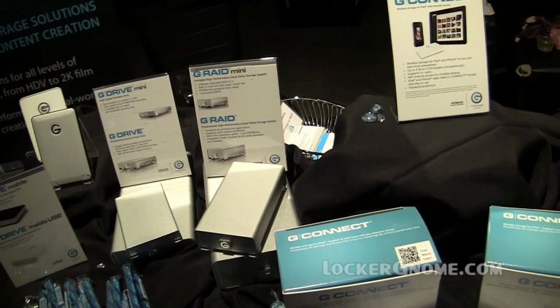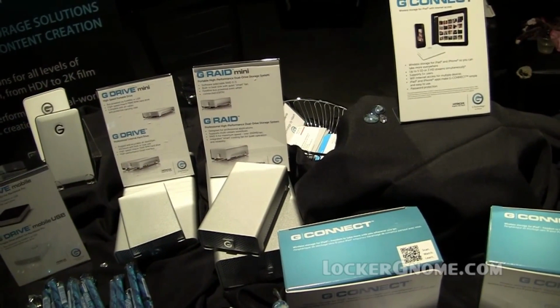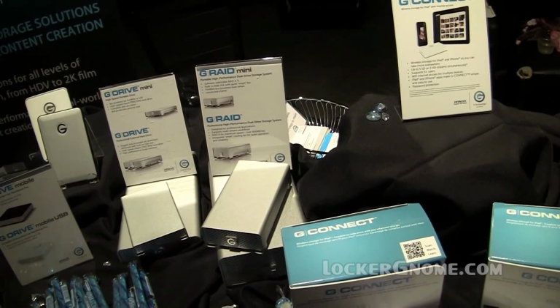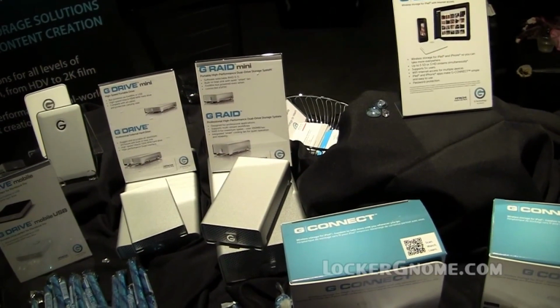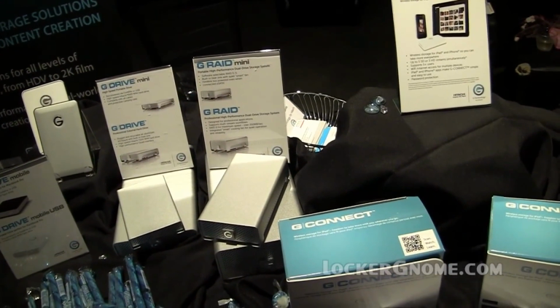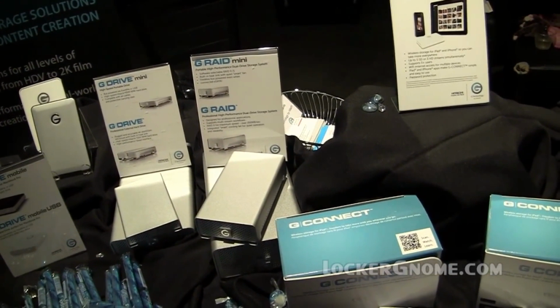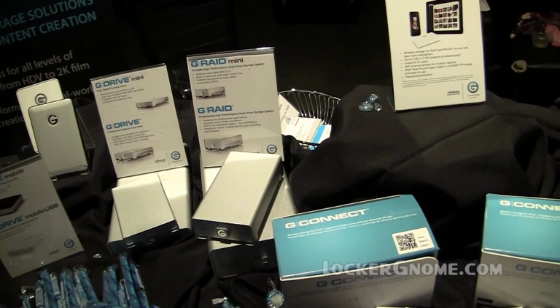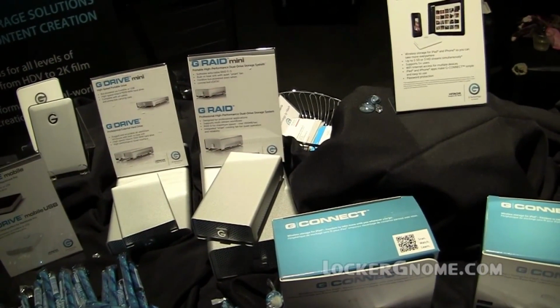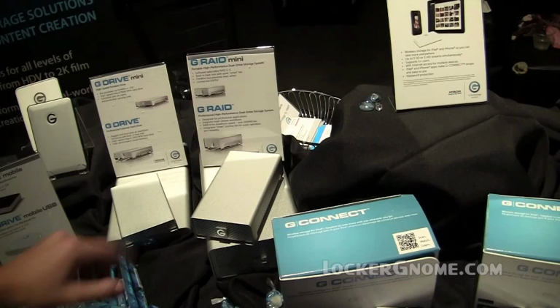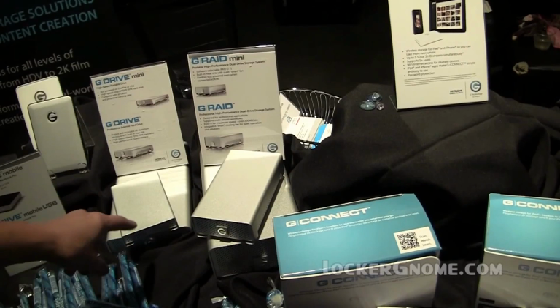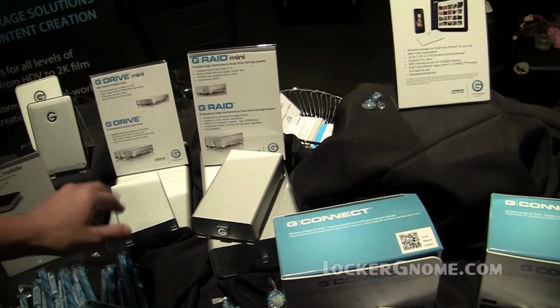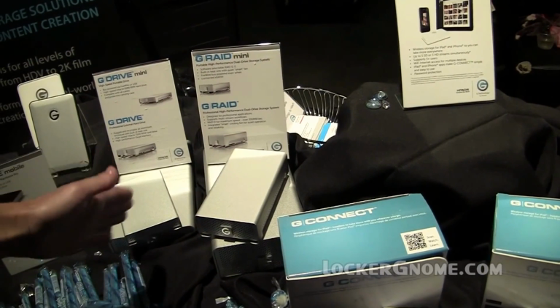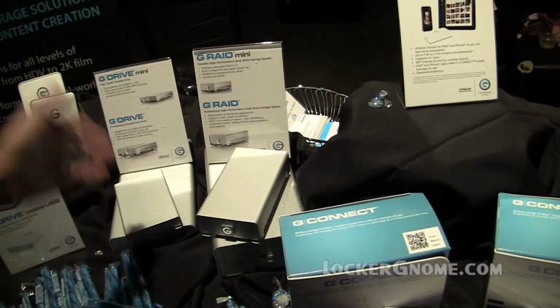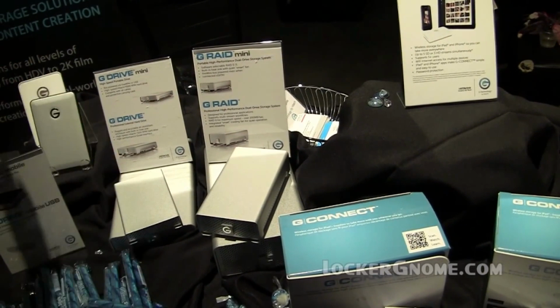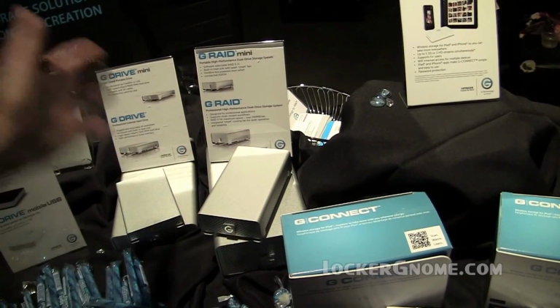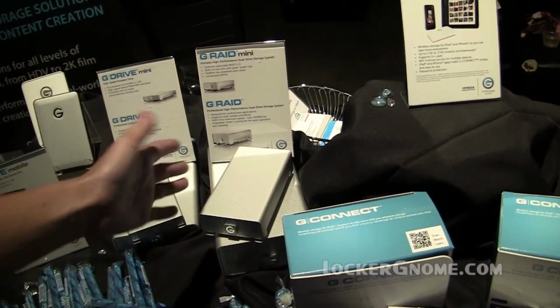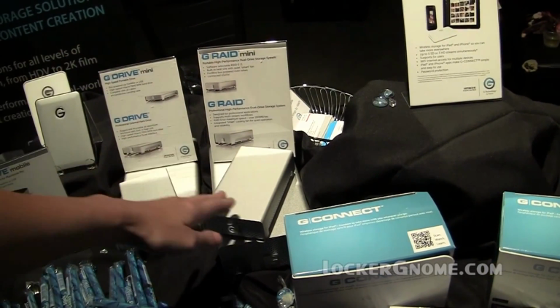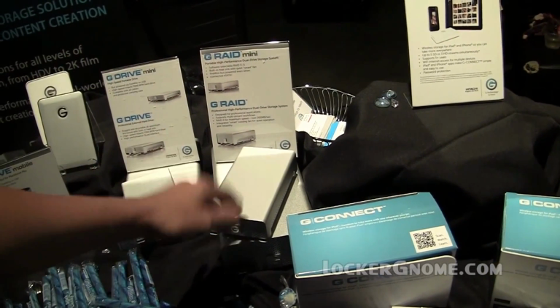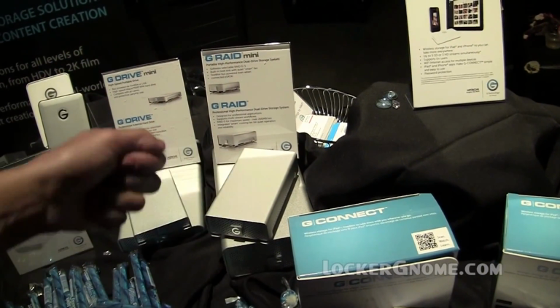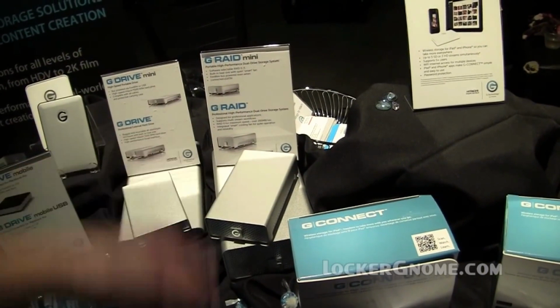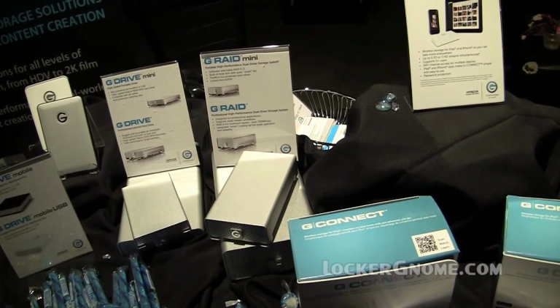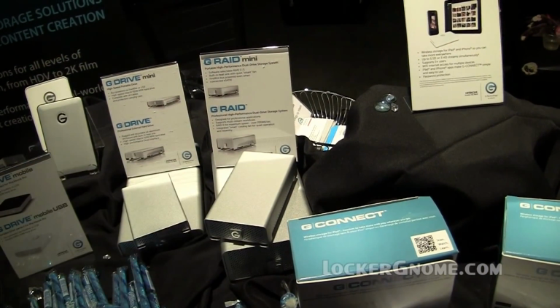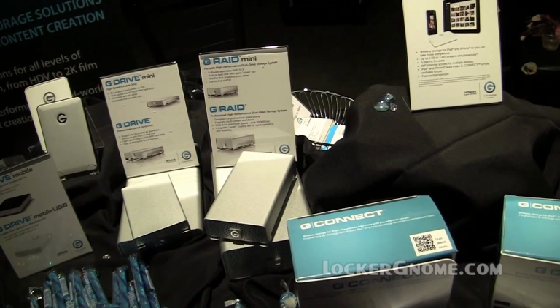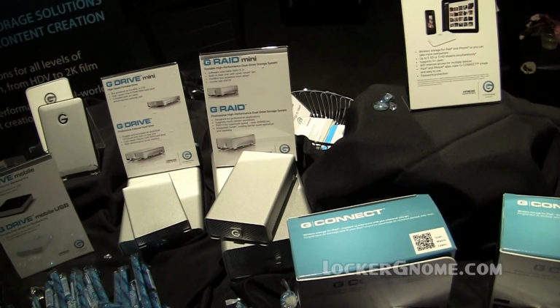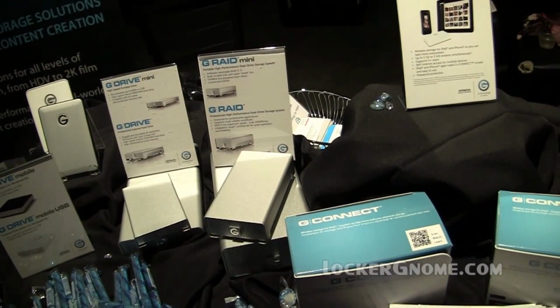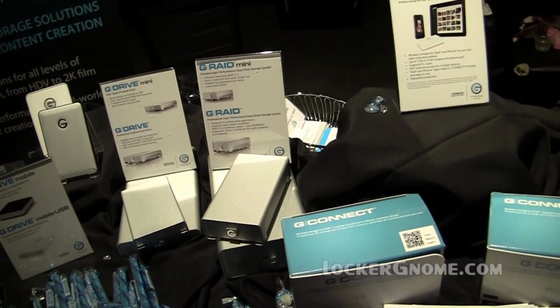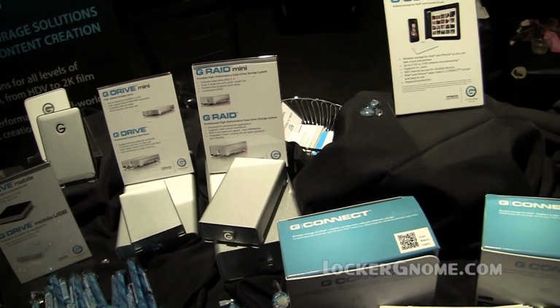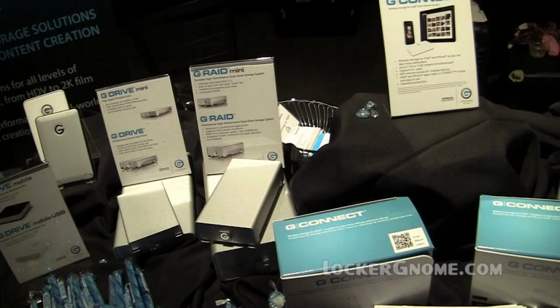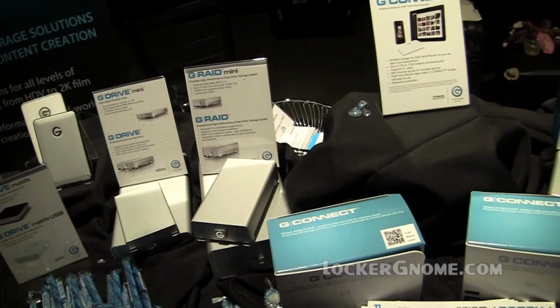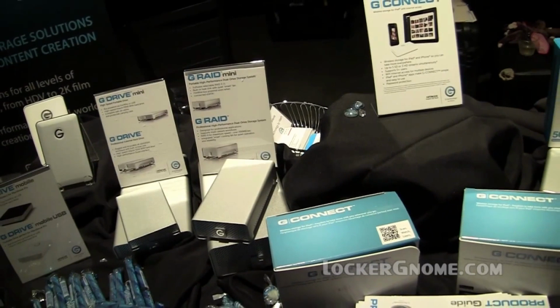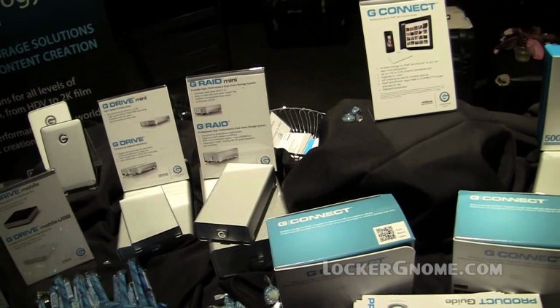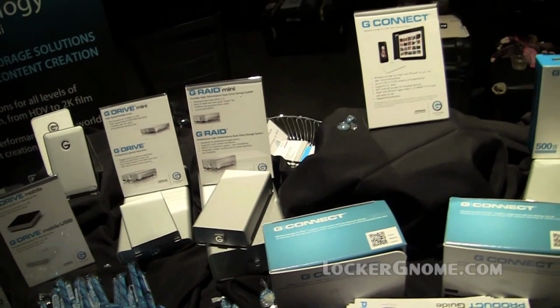How are they powered — is it just USB, eSATA? A lot of them are bus powered, and once they get up to the RAID level, it's AC, which comes with the product.